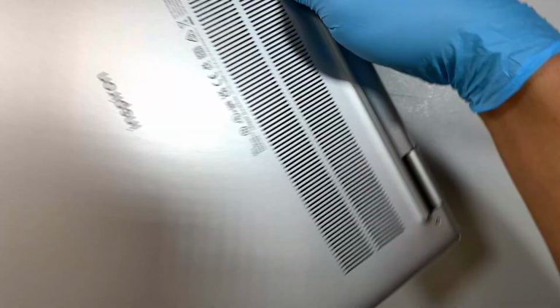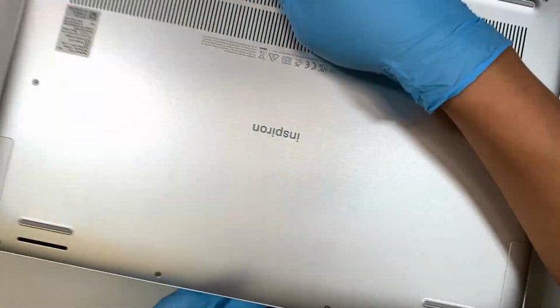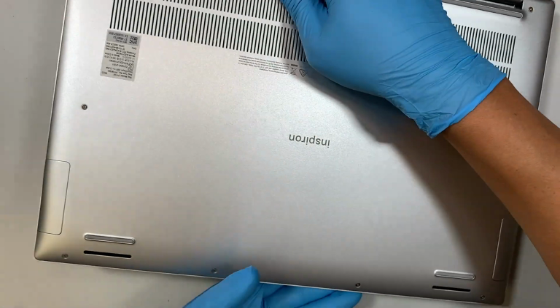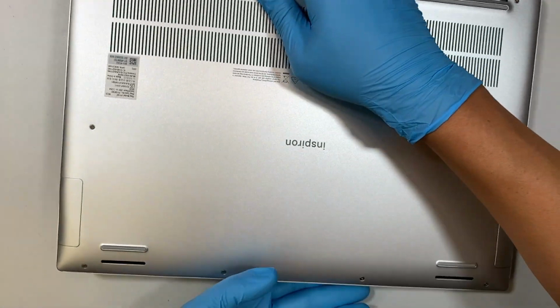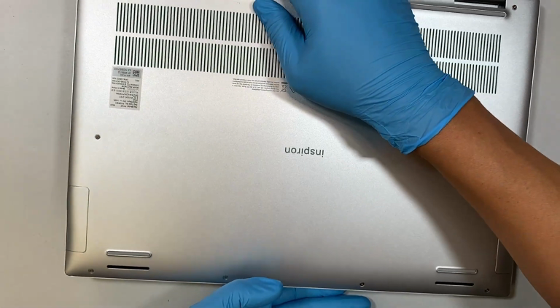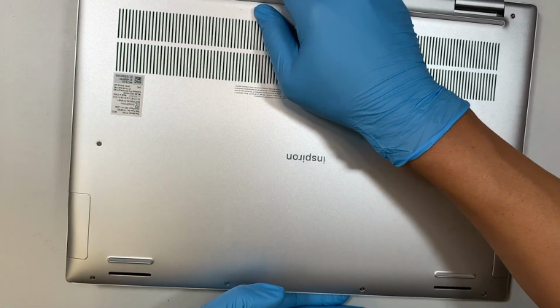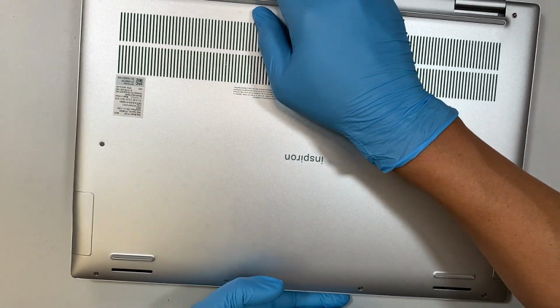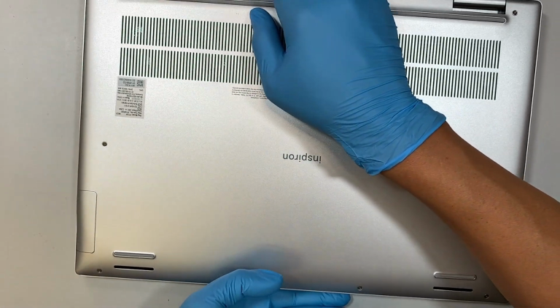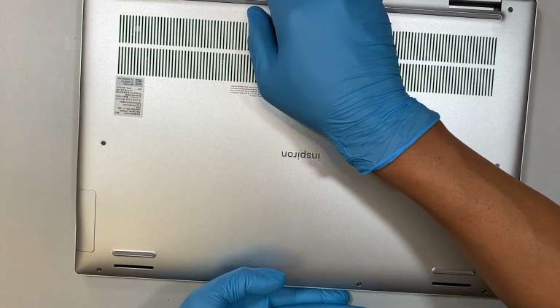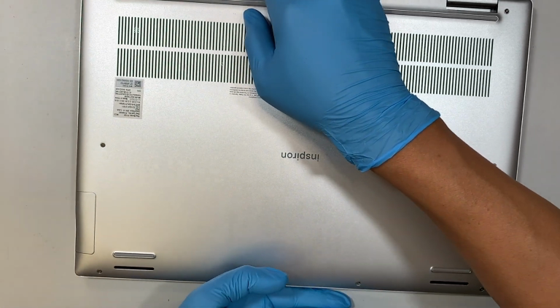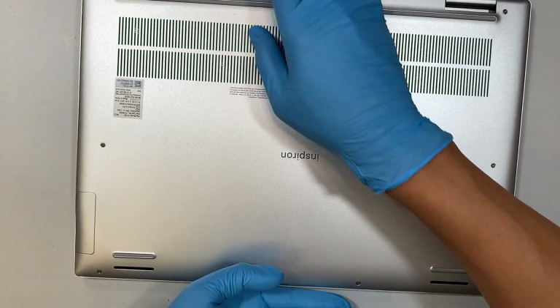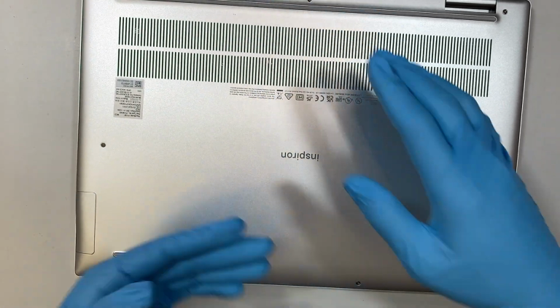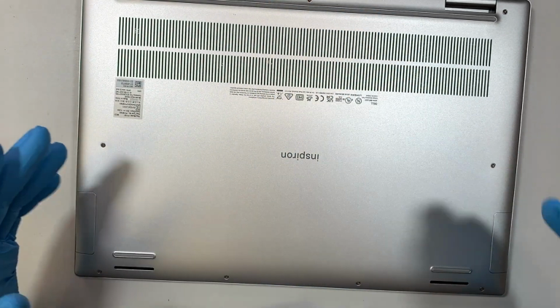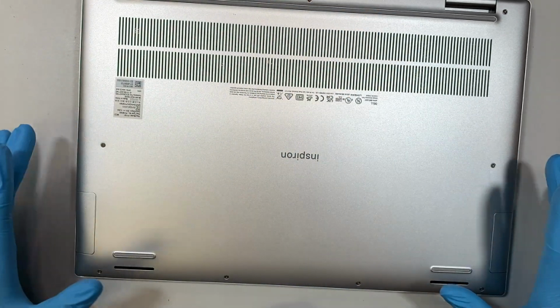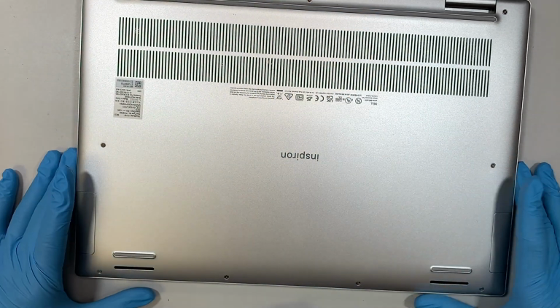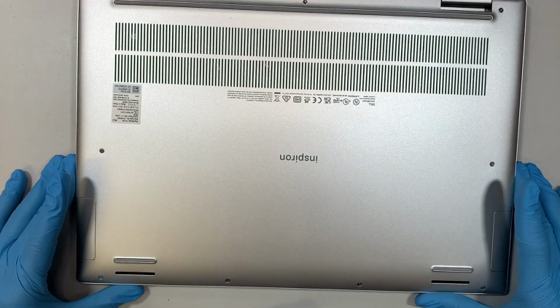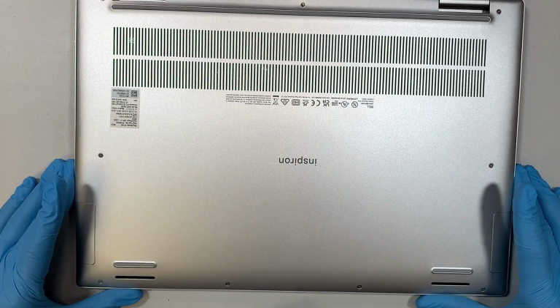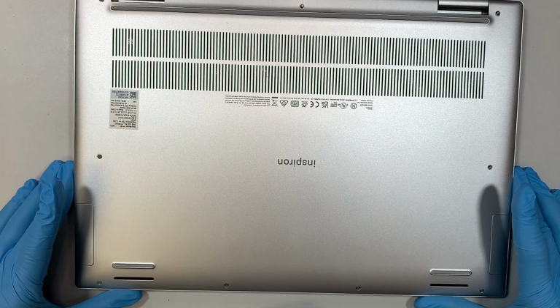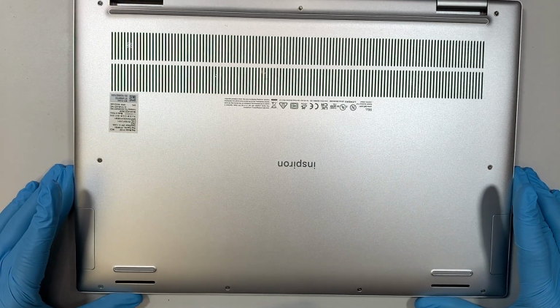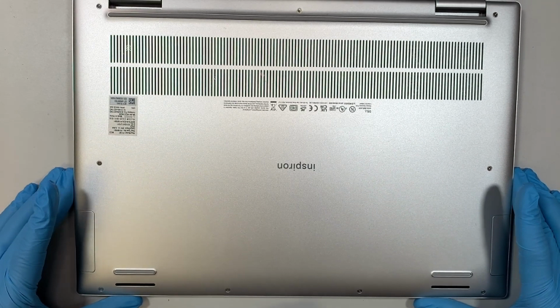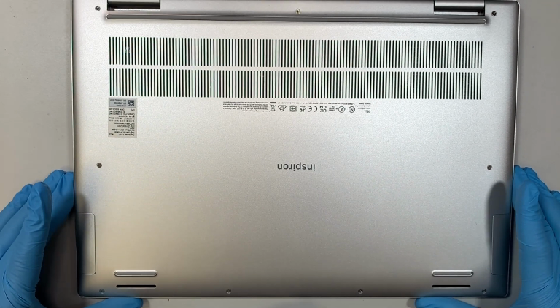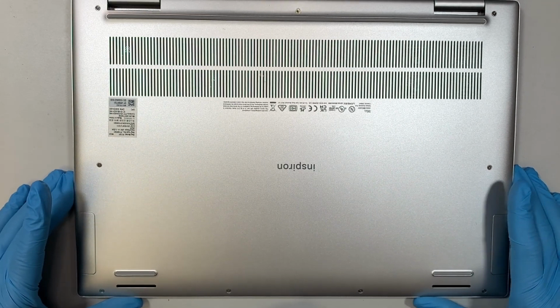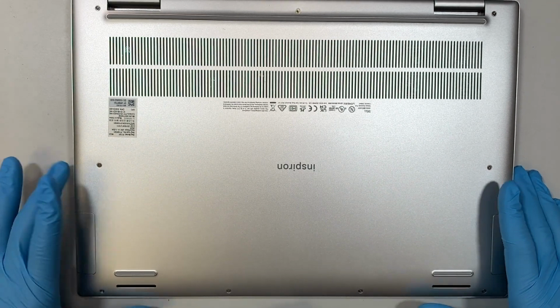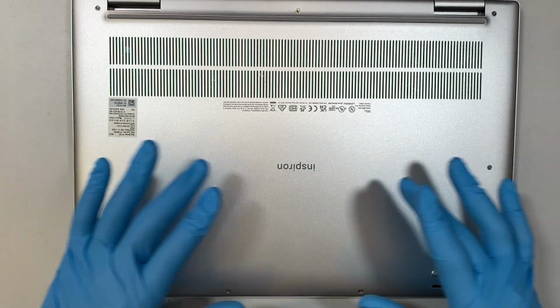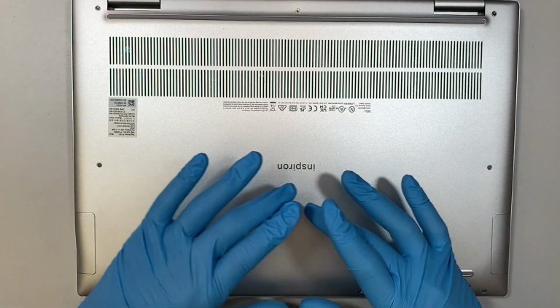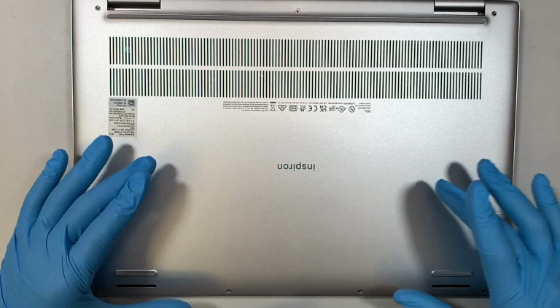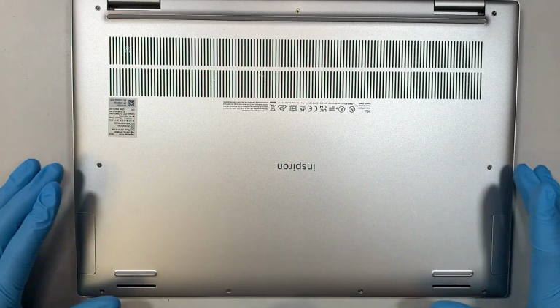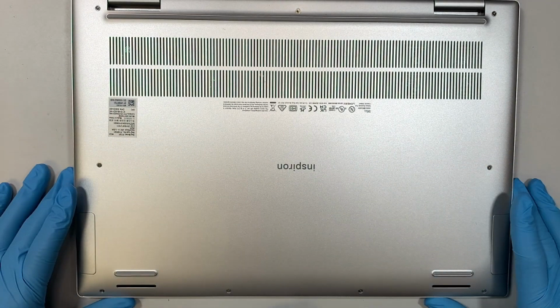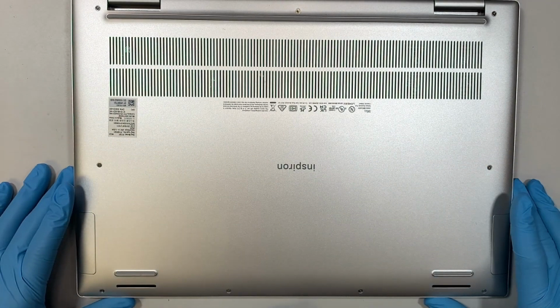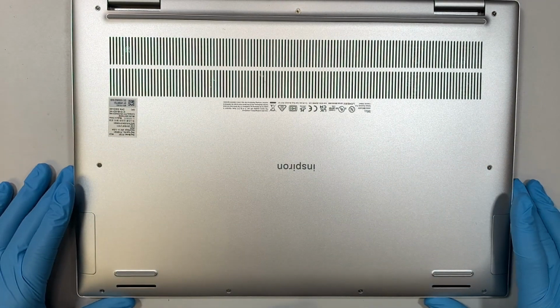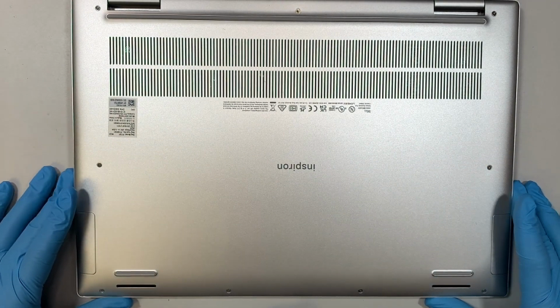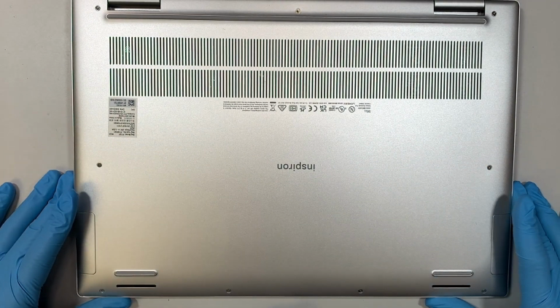If your computer is not taking a charge, or maybe the battery runs out very quickly, then it's more likely to do with the battery not holding the charge.